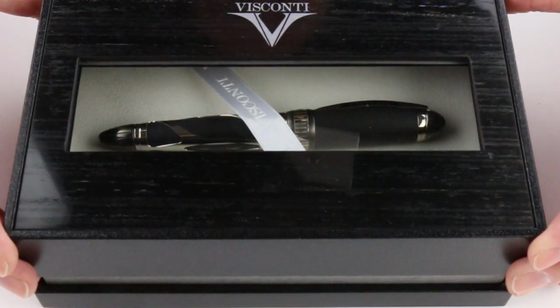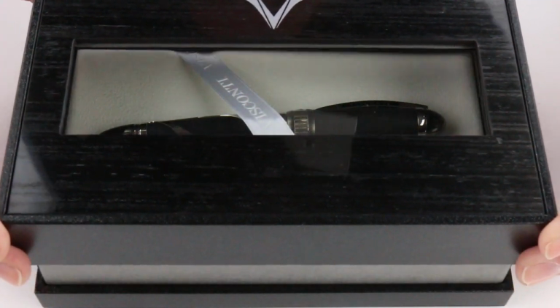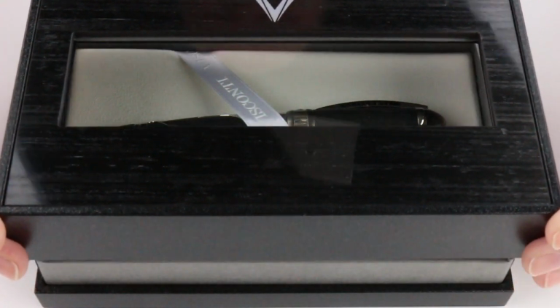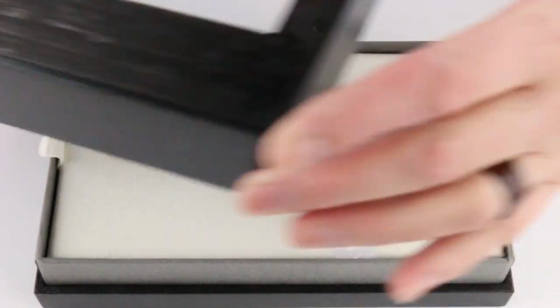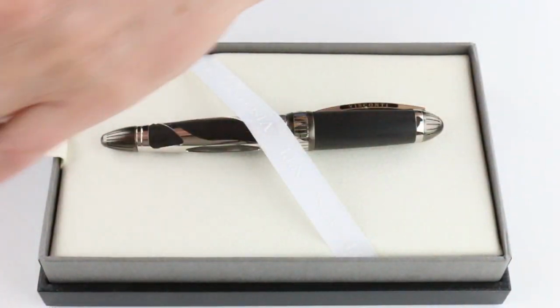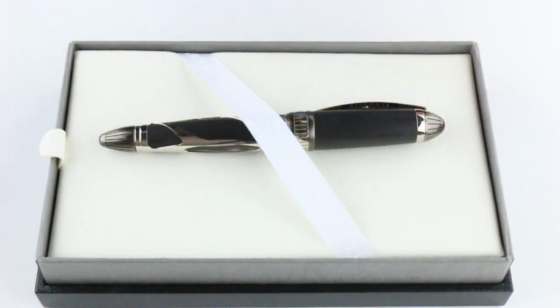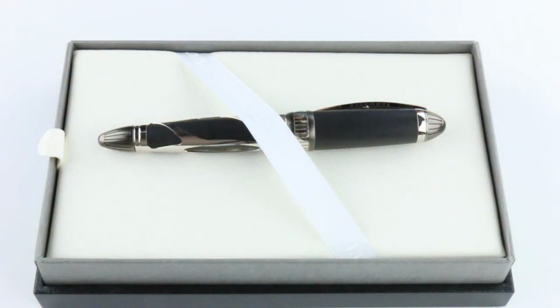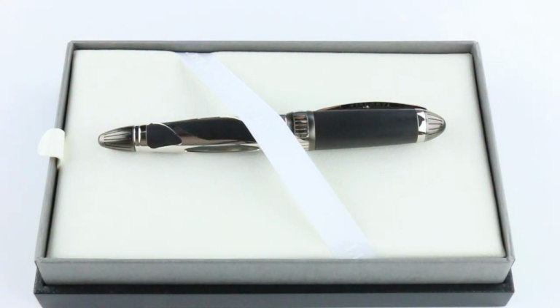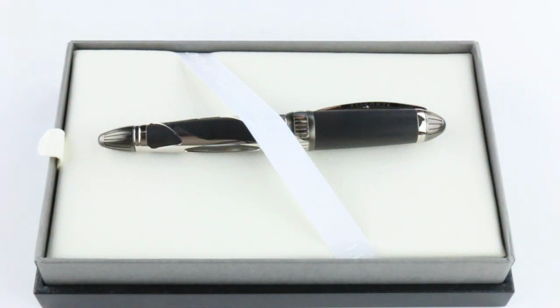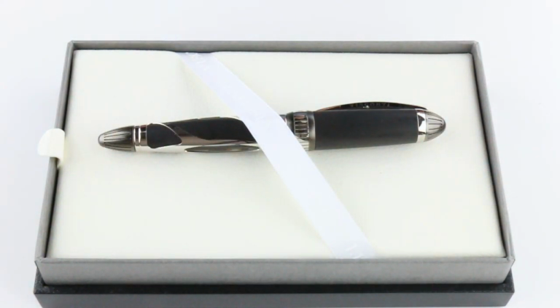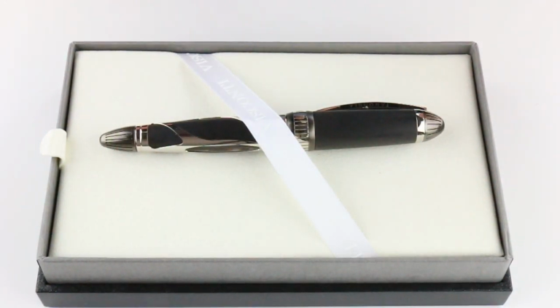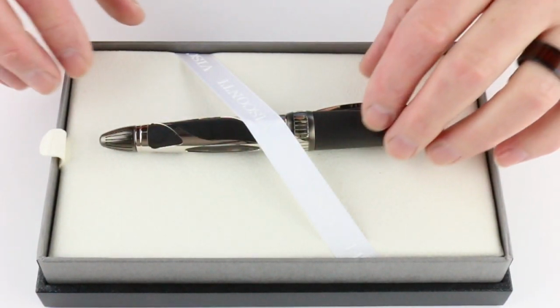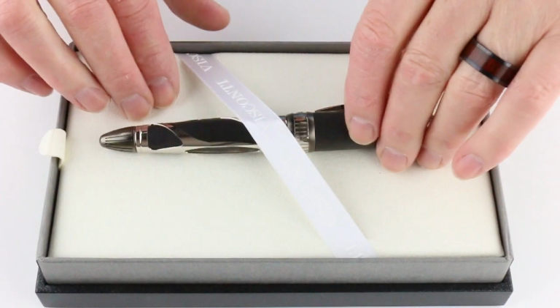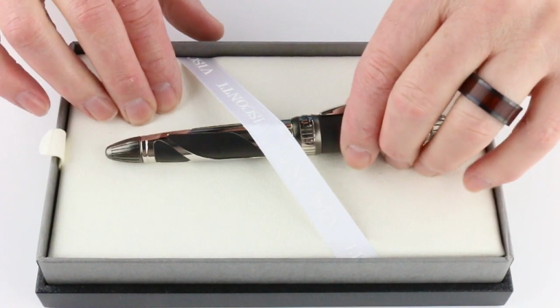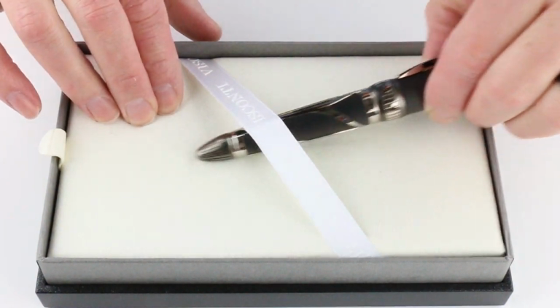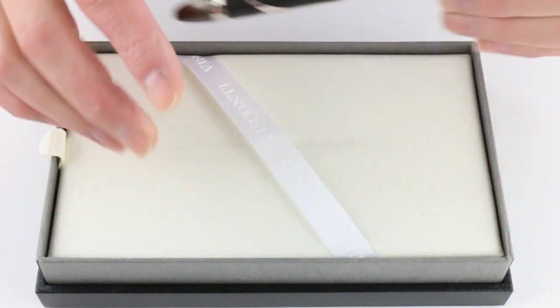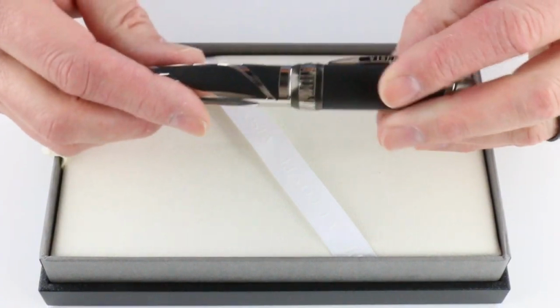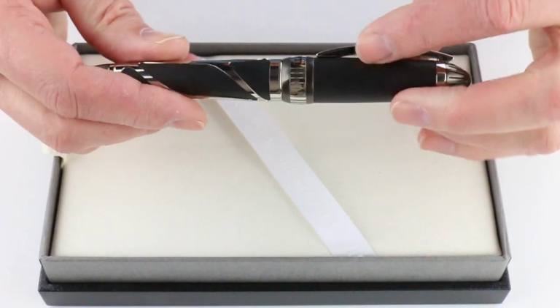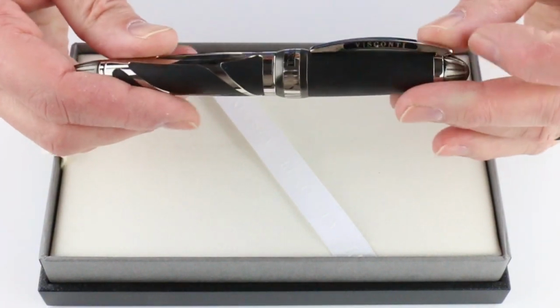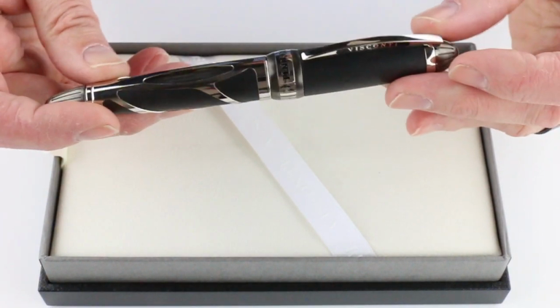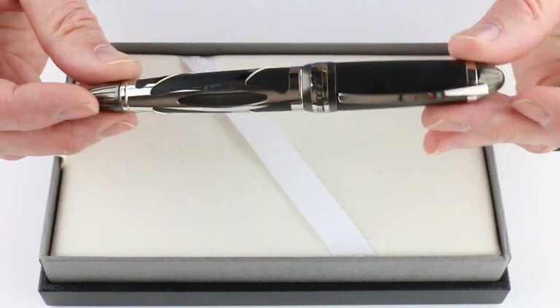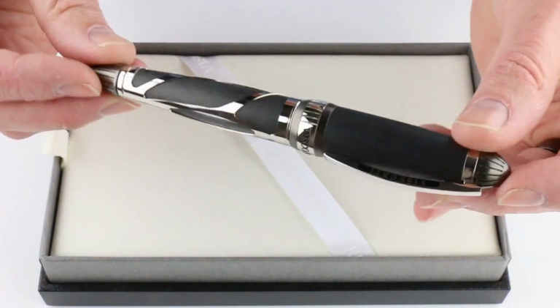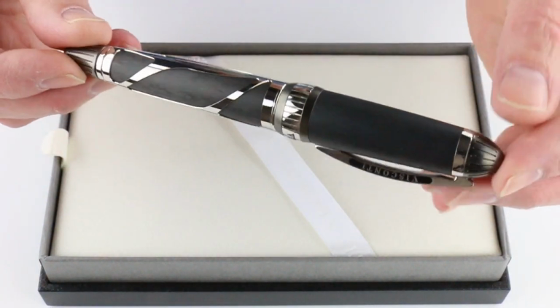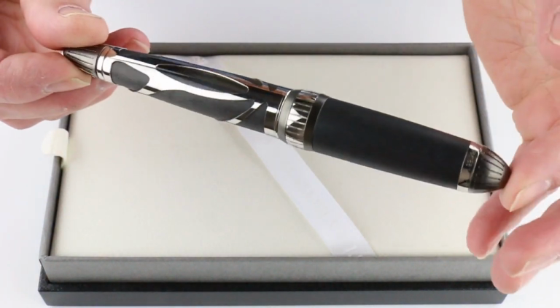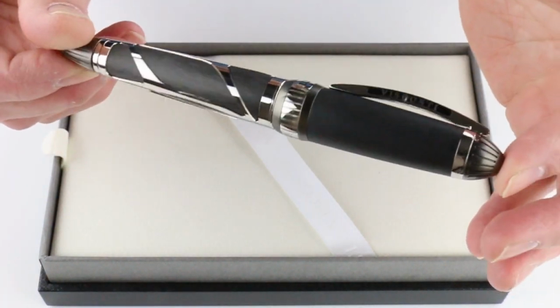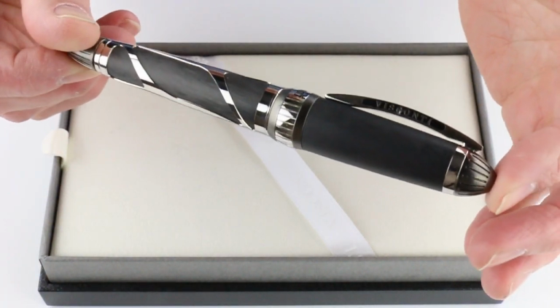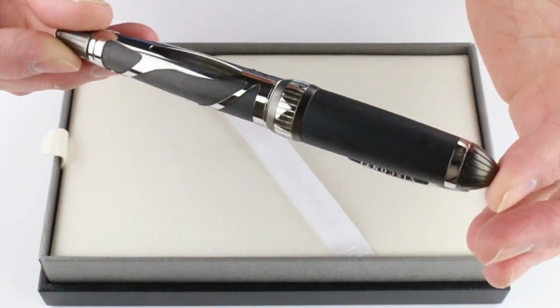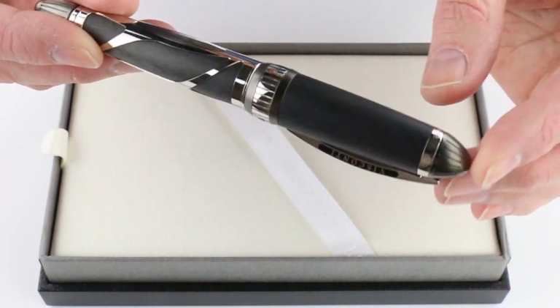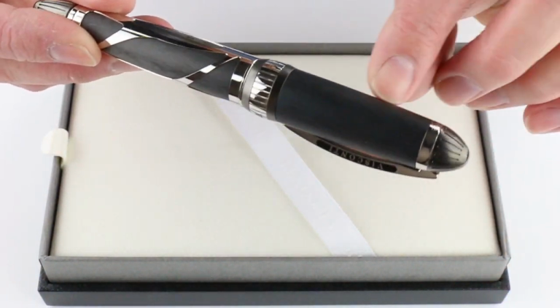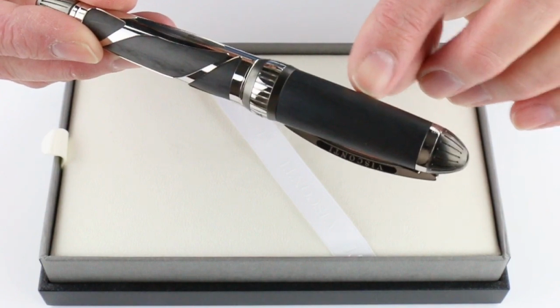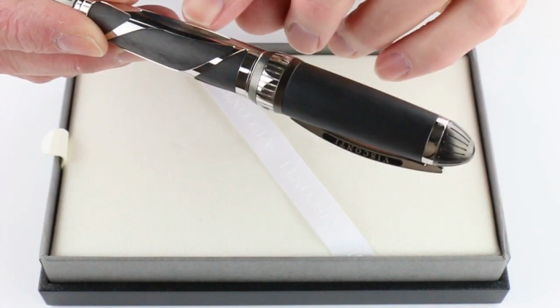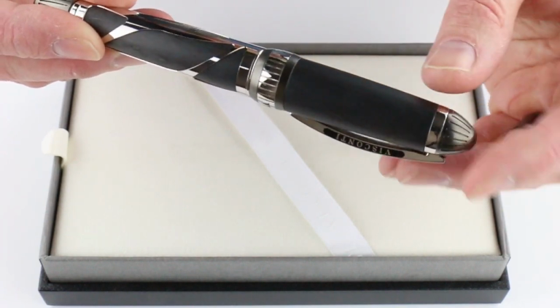That box lid will lift off, it has a fabric bed for the pen, and of course we have the Visconti Torpedo Fountain Pen. It has a carbon fiber cap and barrel.